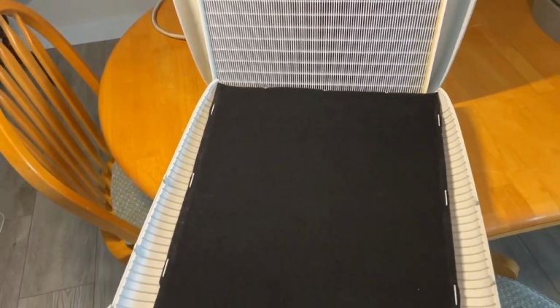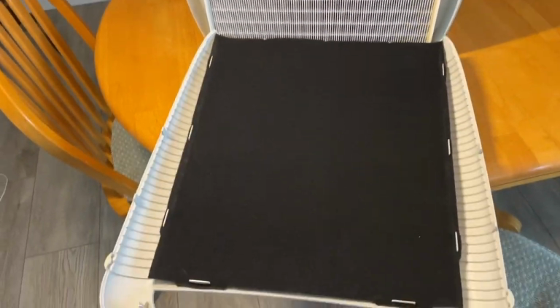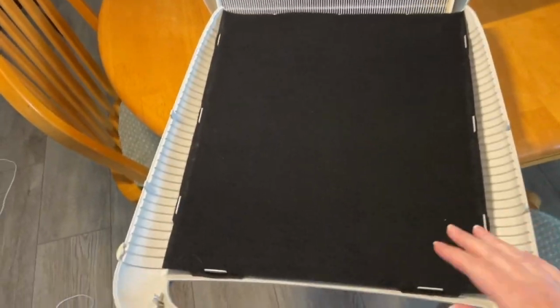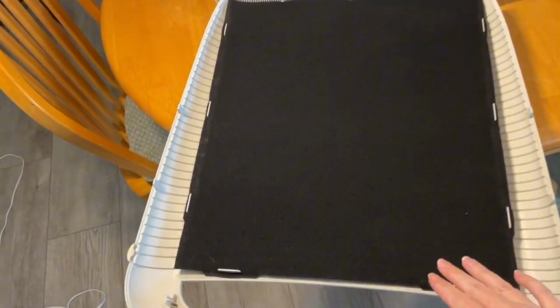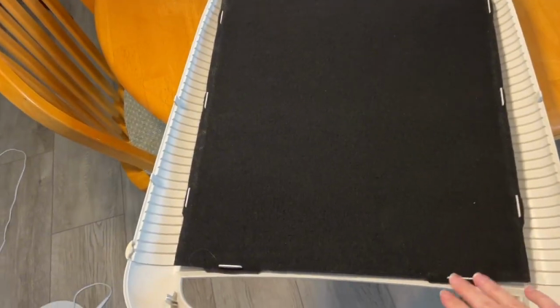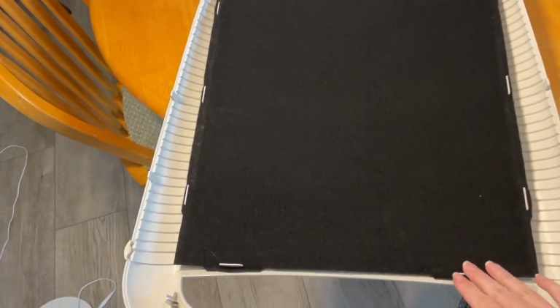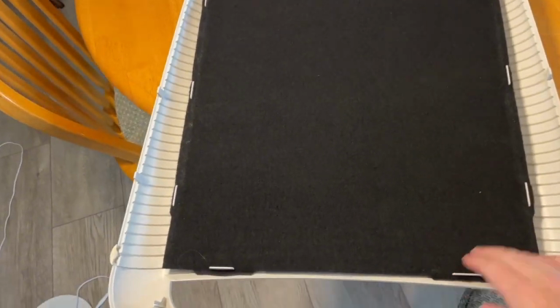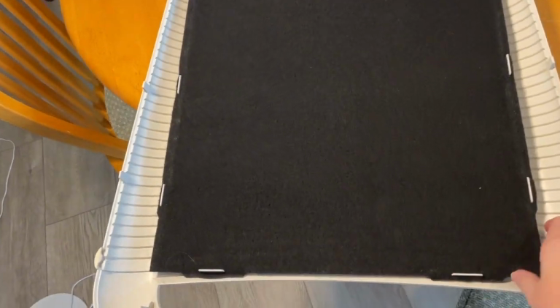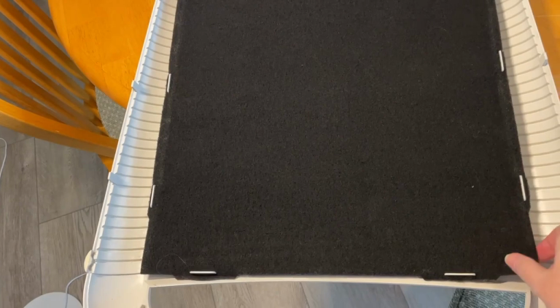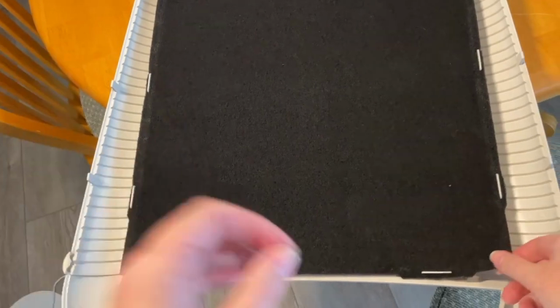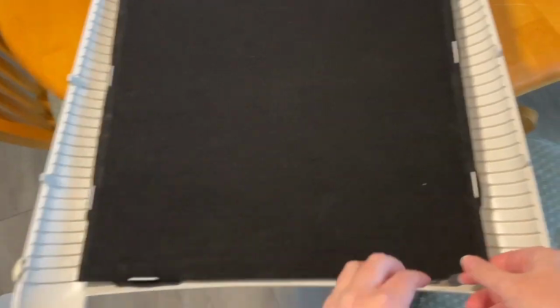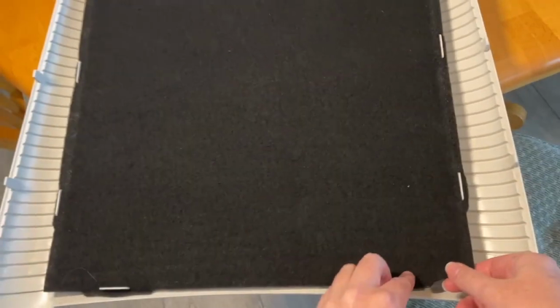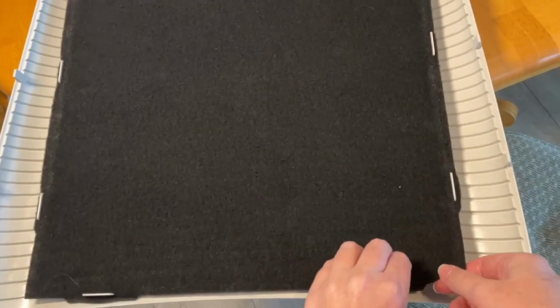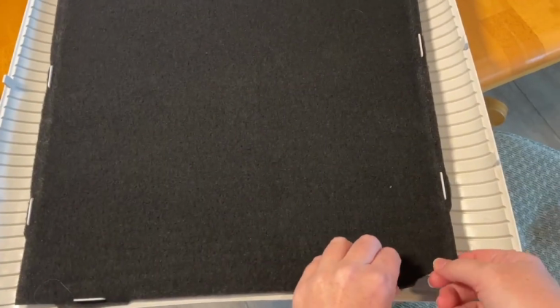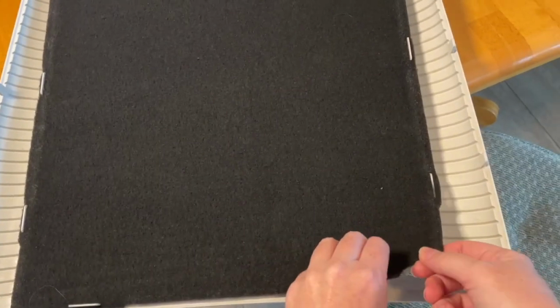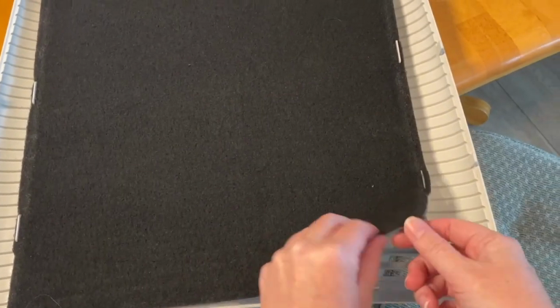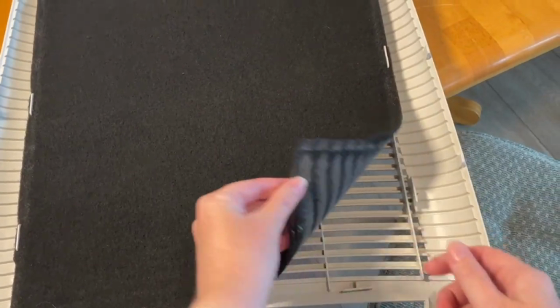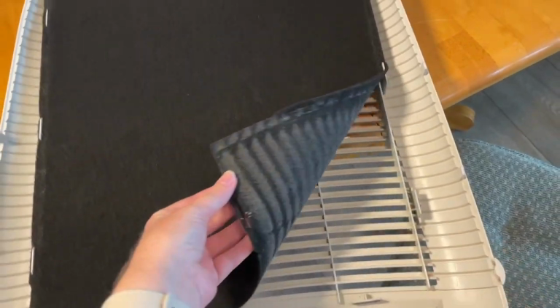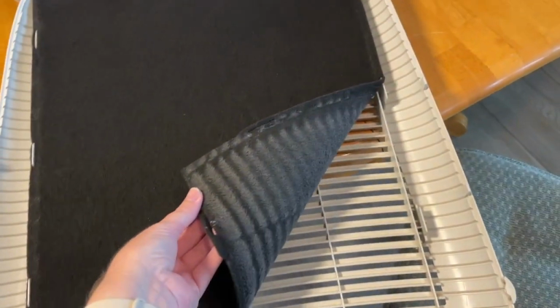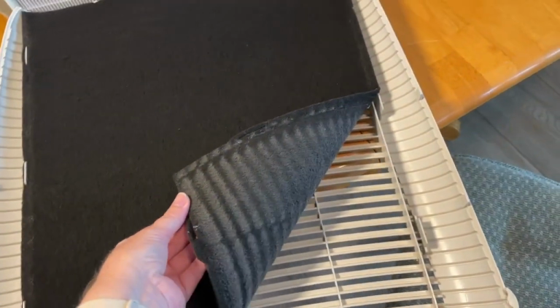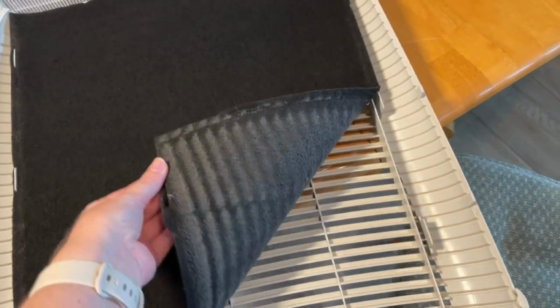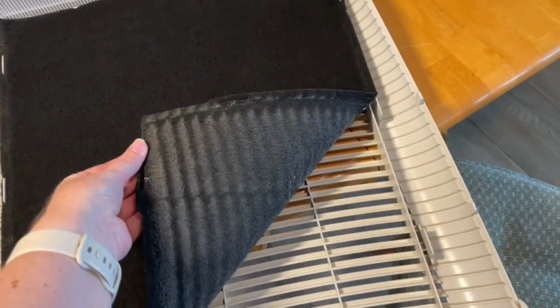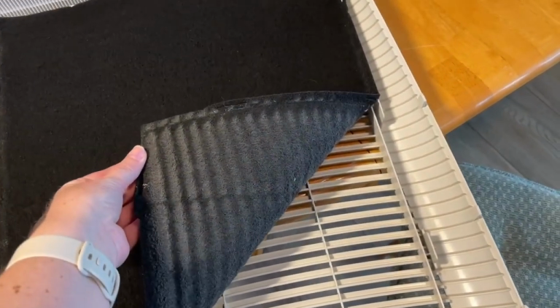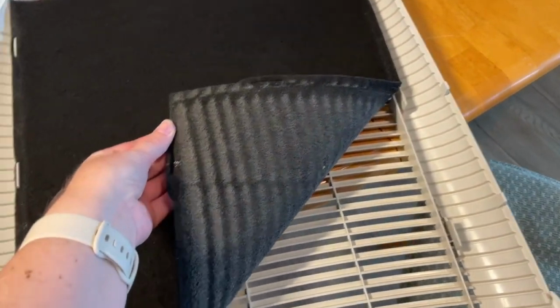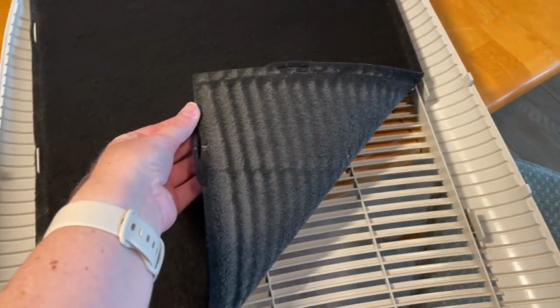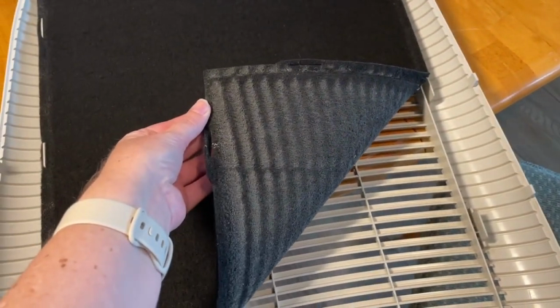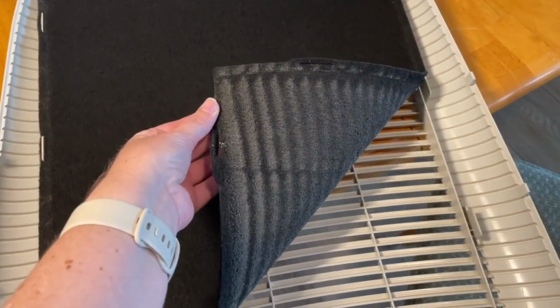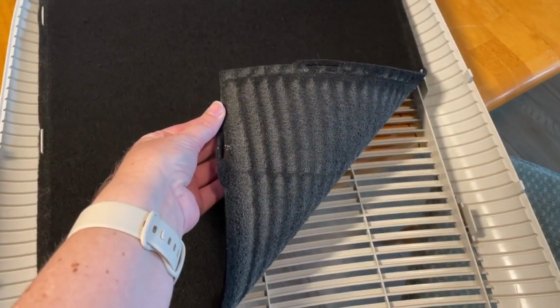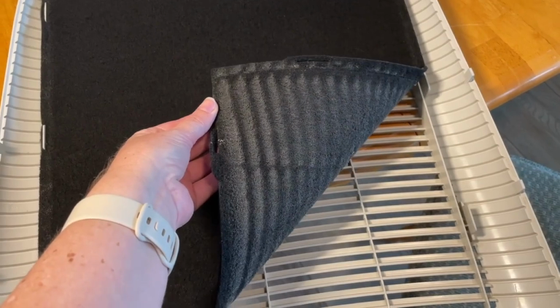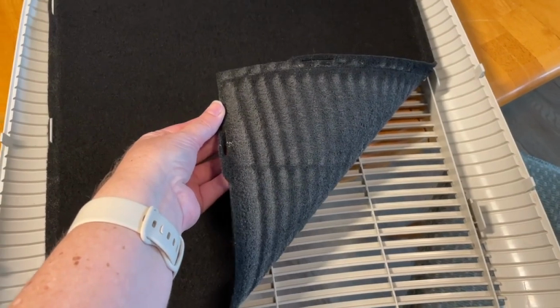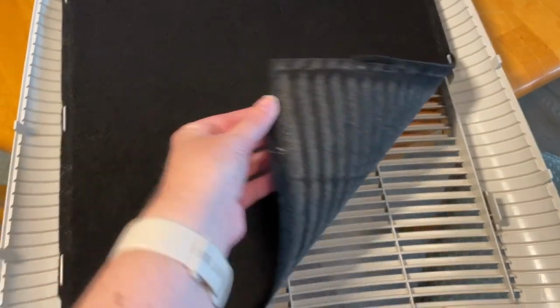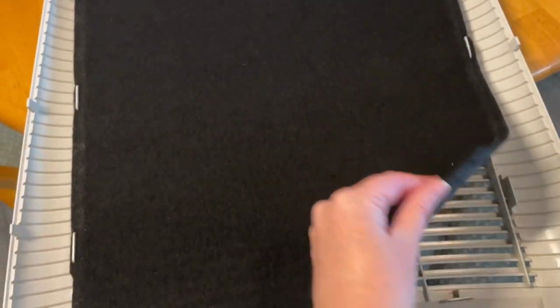So here on this part we have the pre-filter. It's just attached to the front cover. You can see it's been well used and it's collected quite a bit of dust.